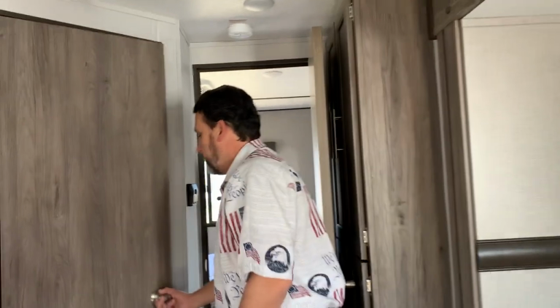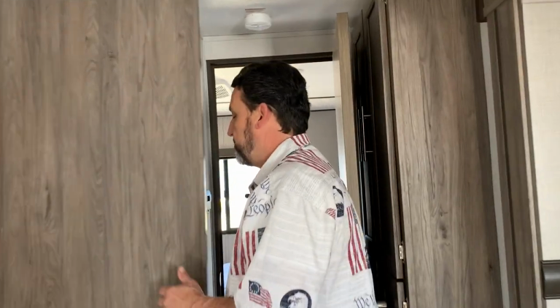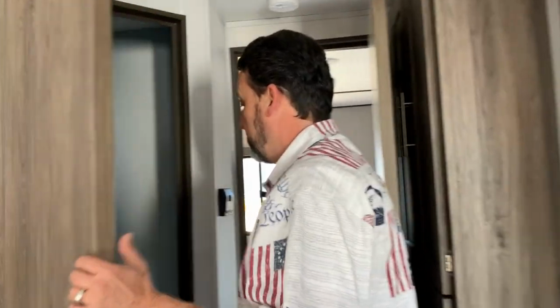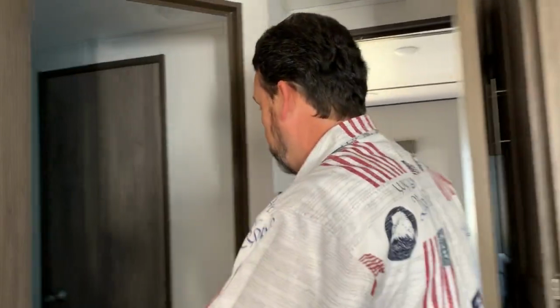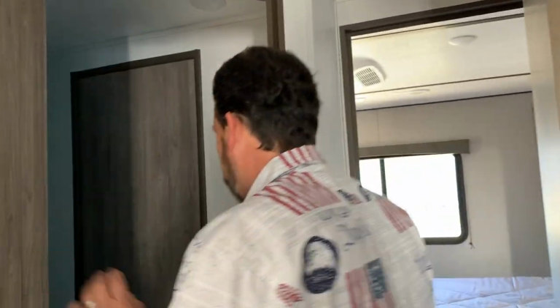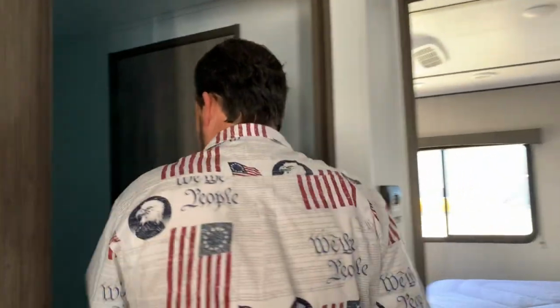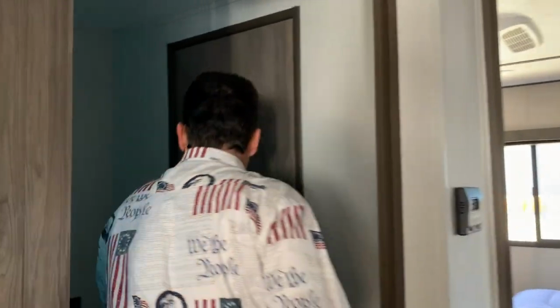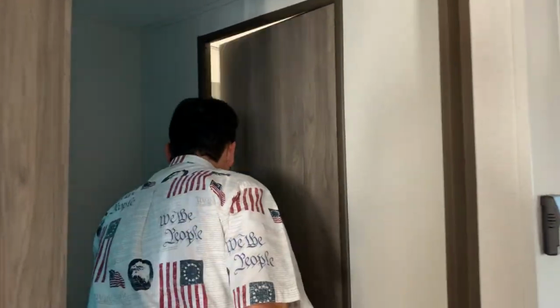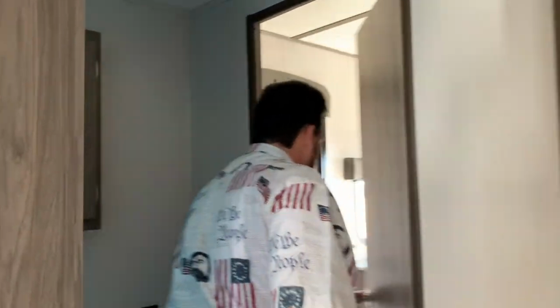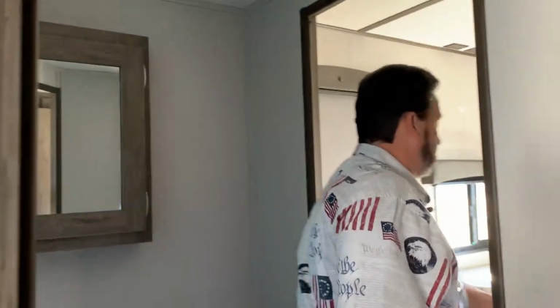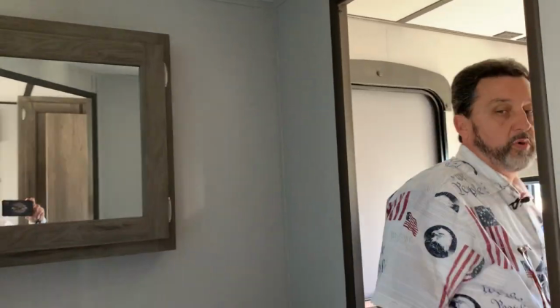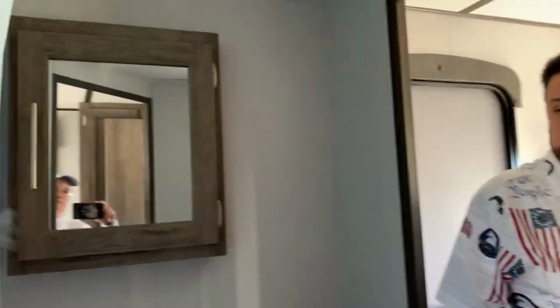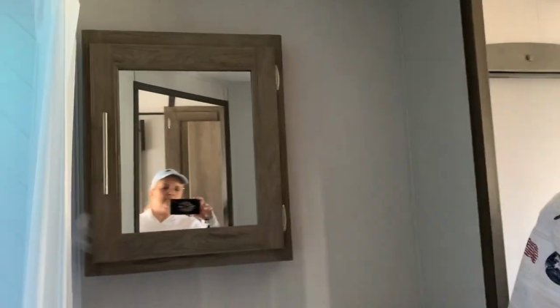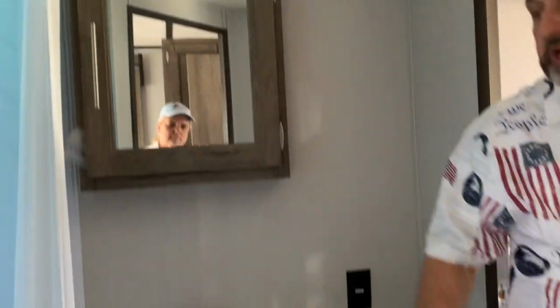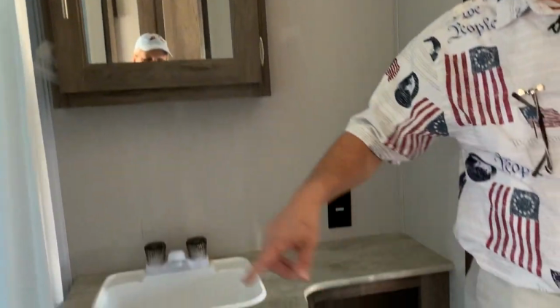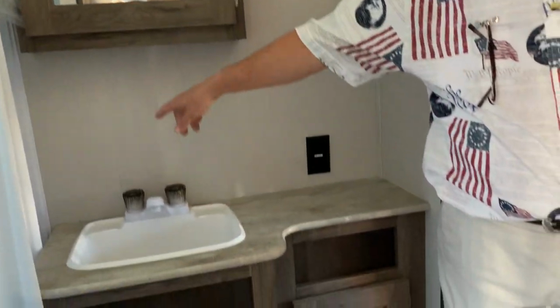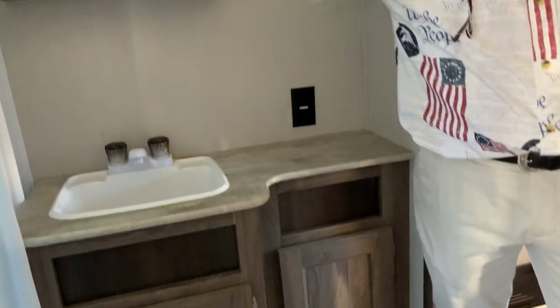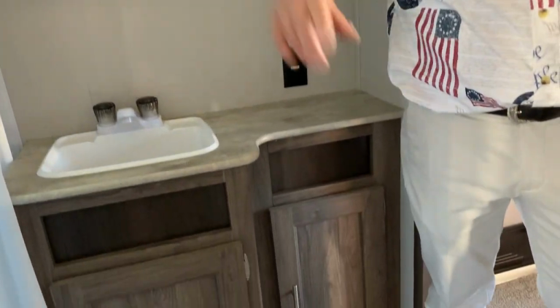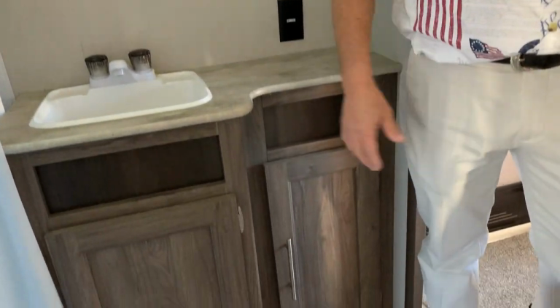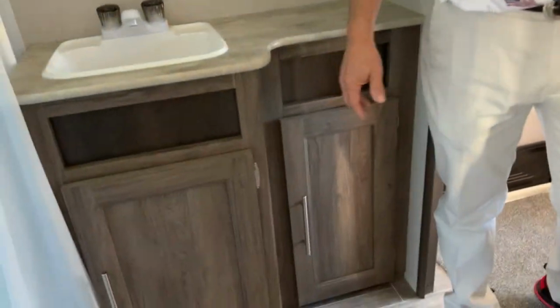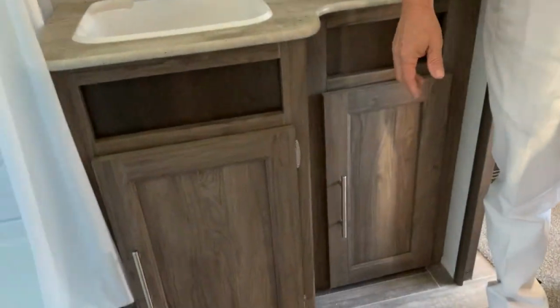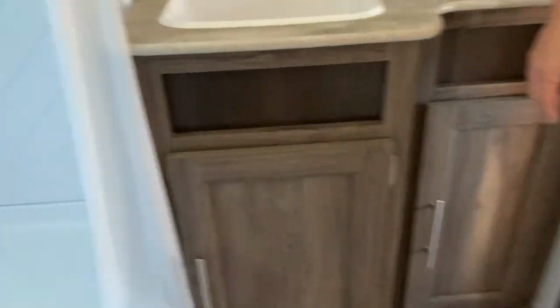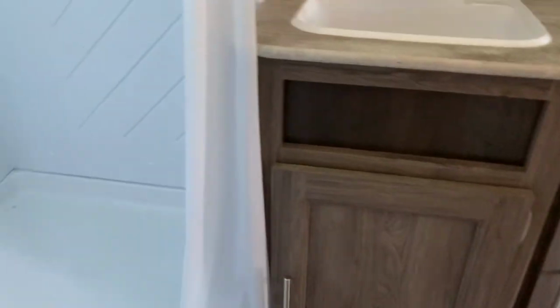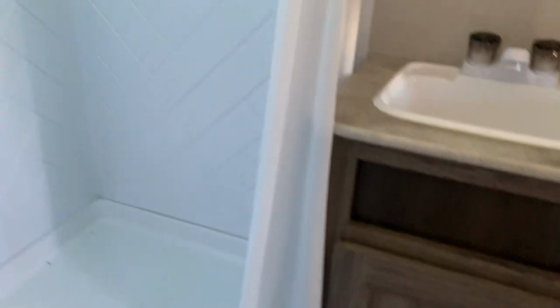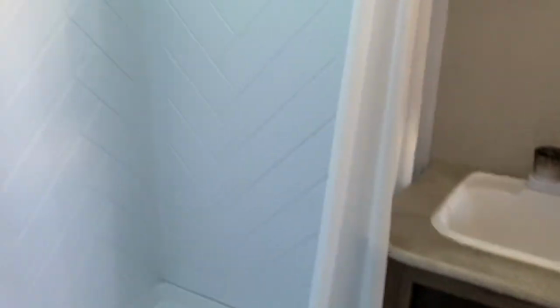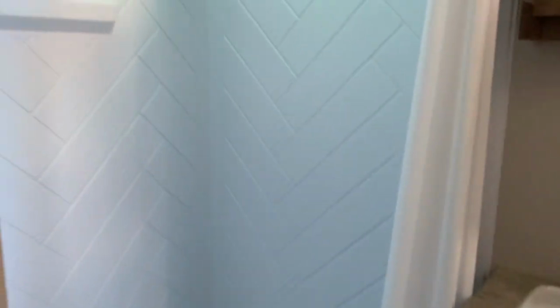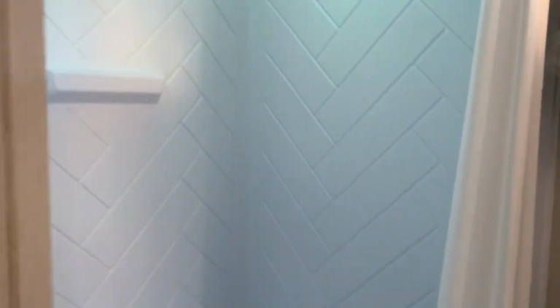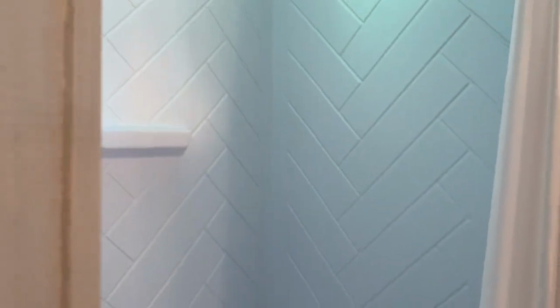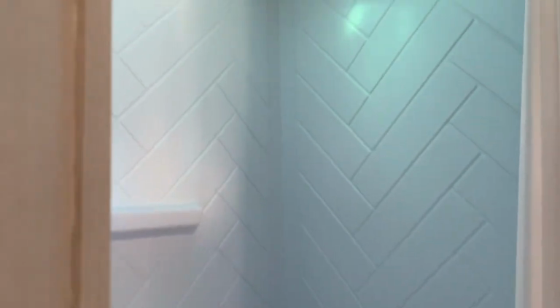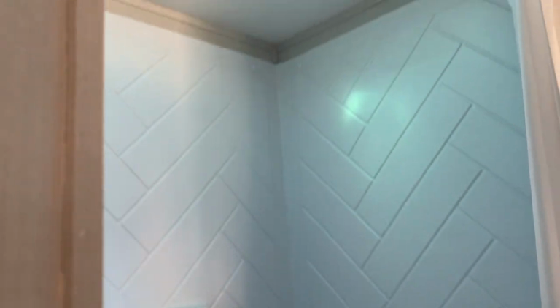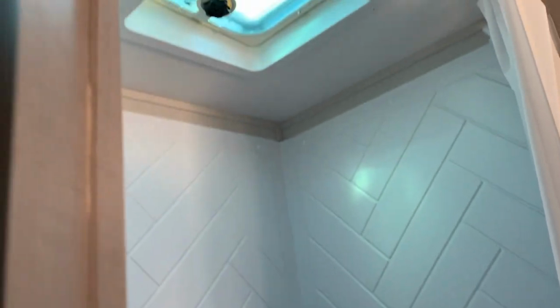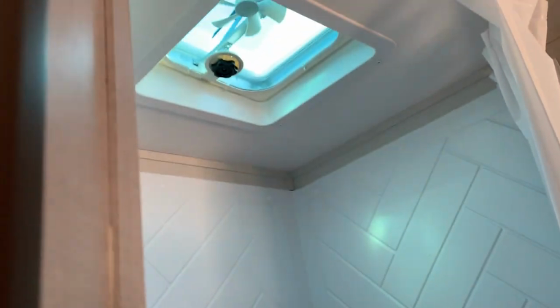Coming into your master bathroom here — we are going to have a nice-sized square shower. This is not a small shower. It does have a vent in the top, so there's lots of headroom as well.